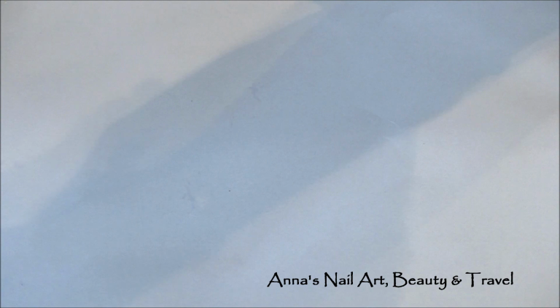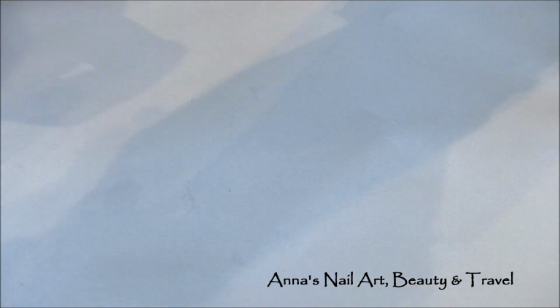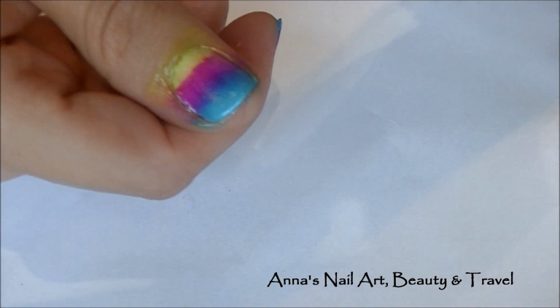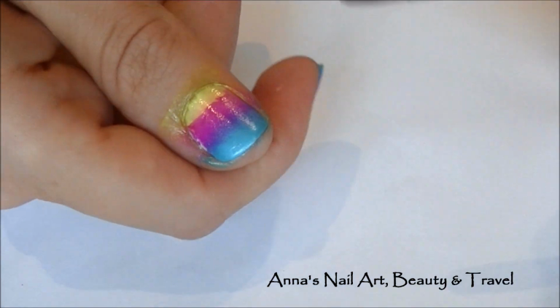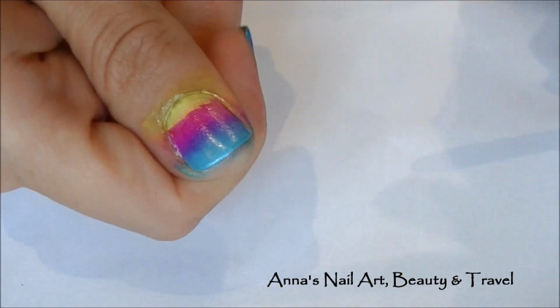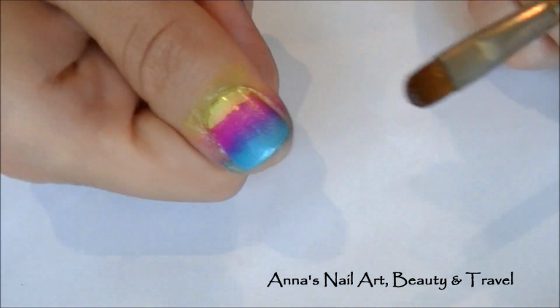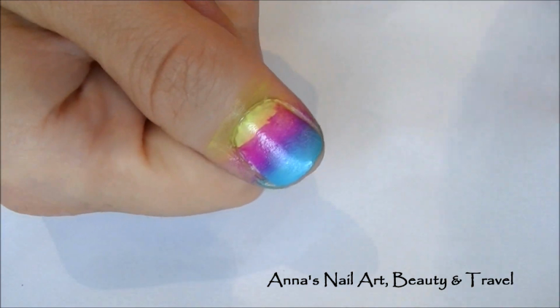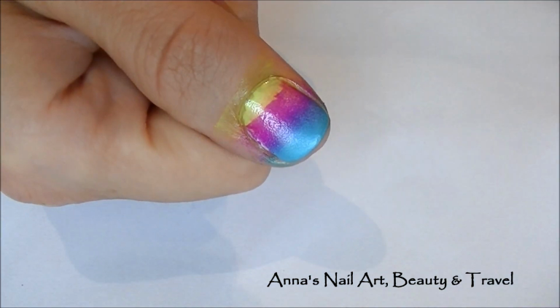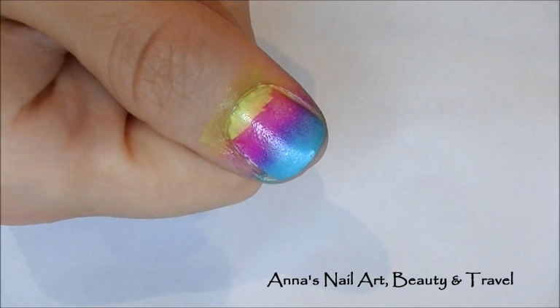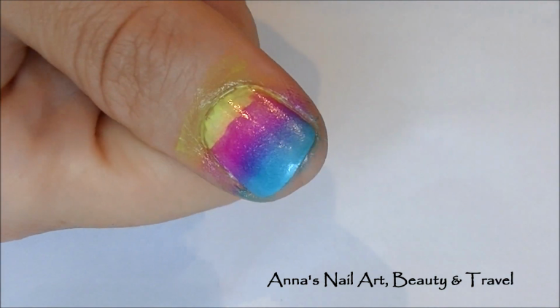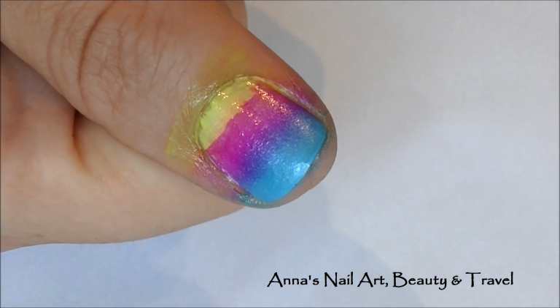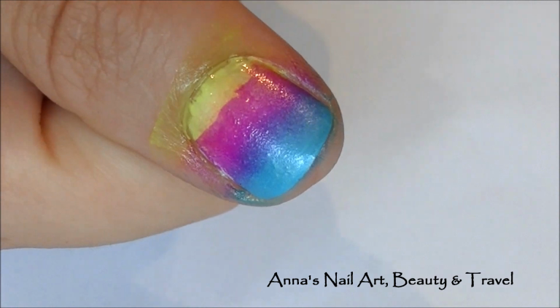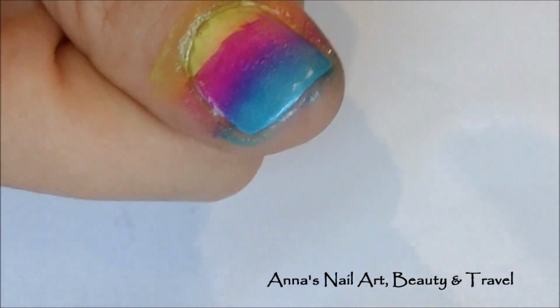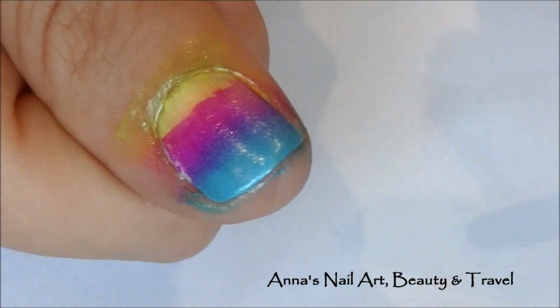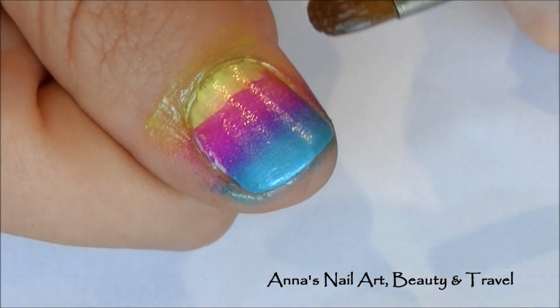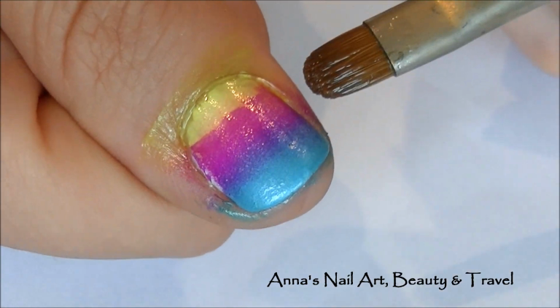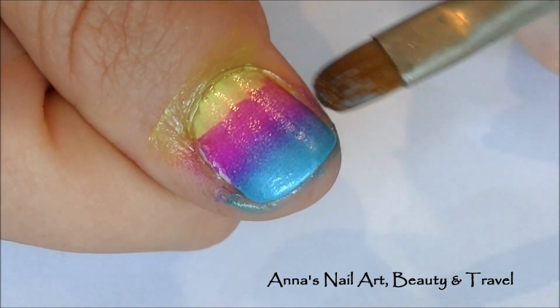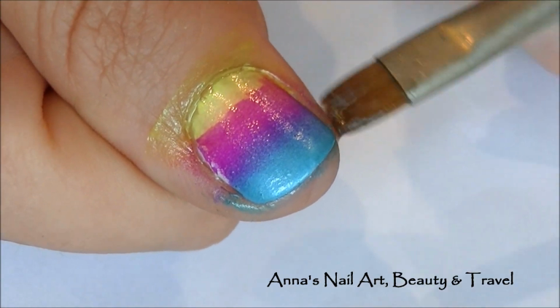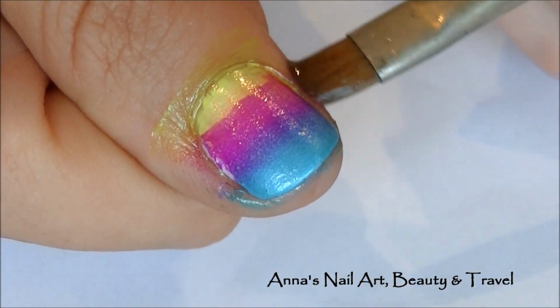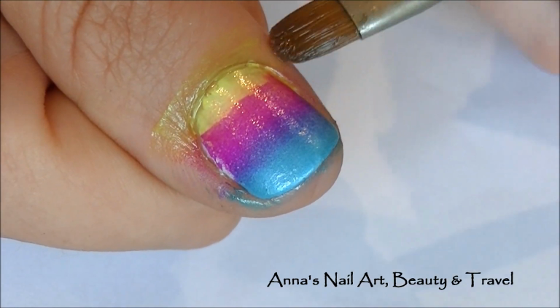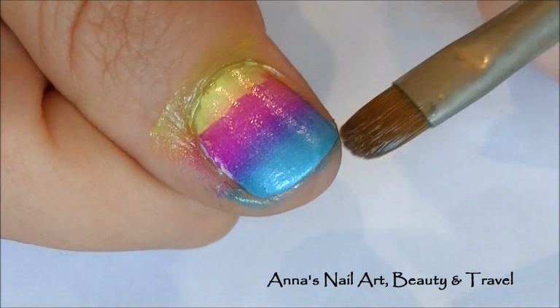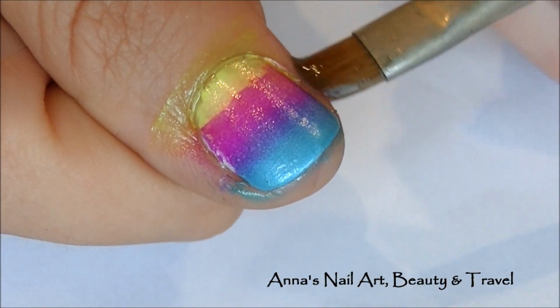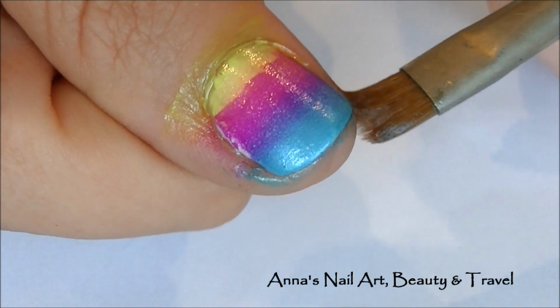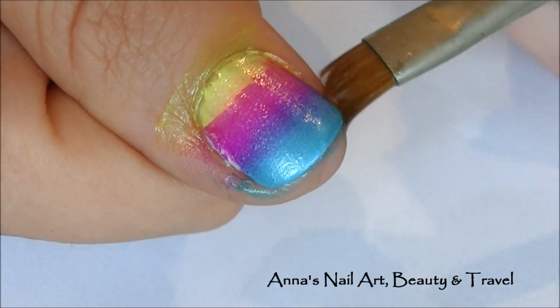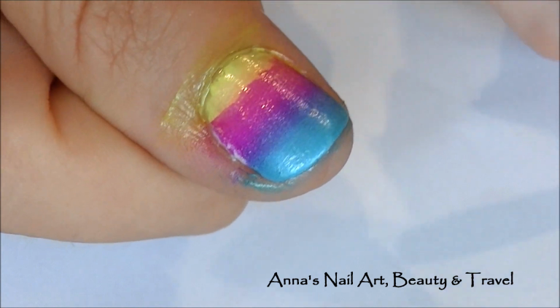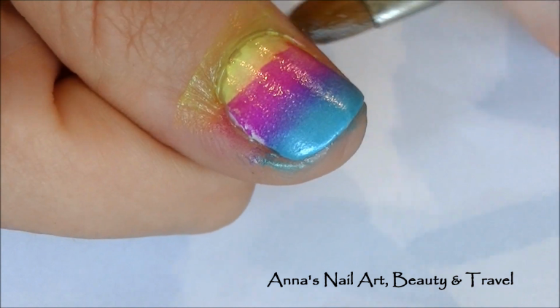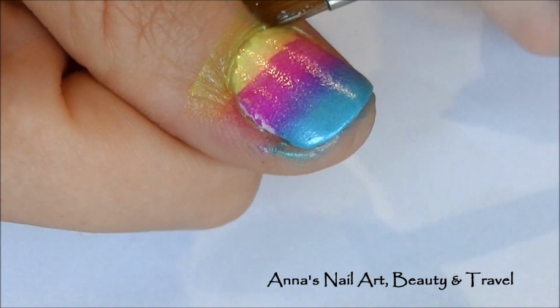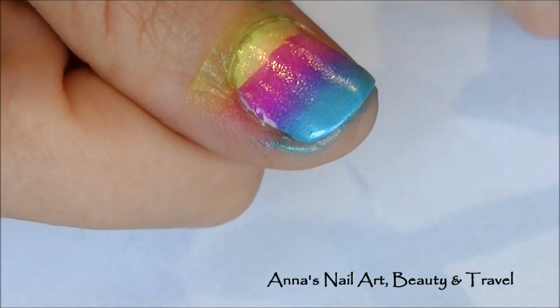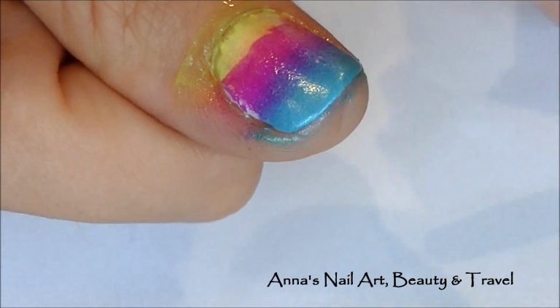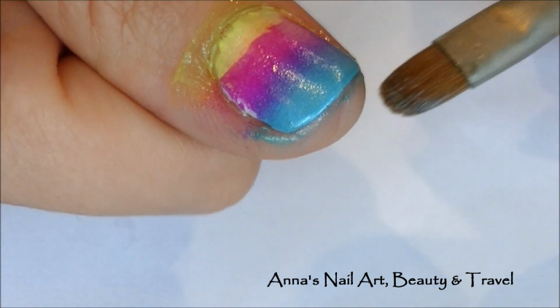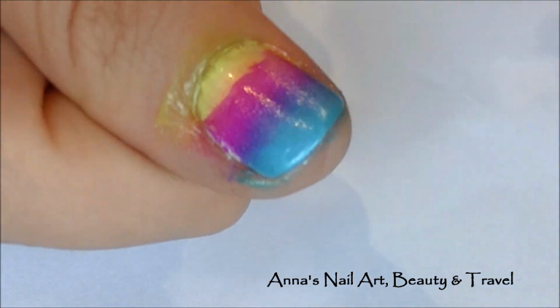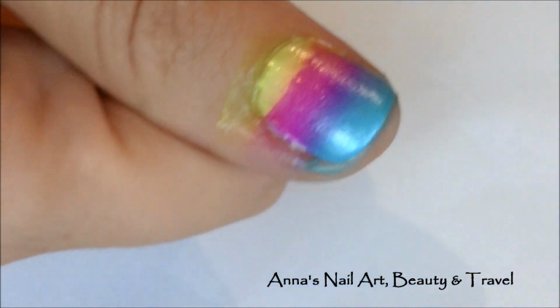All I do is load my brush up with some nail polish remover. If you've got pure acetone, it will work much faster; however, keep in mind that pure acetone will also dry out your cuticles.